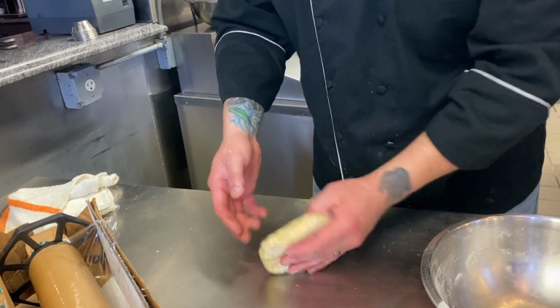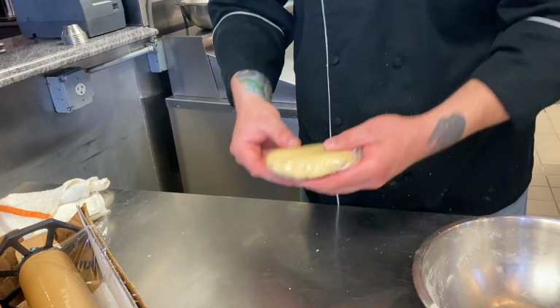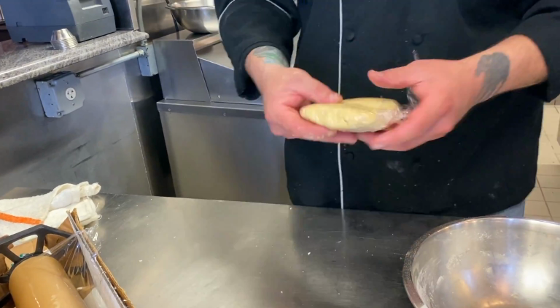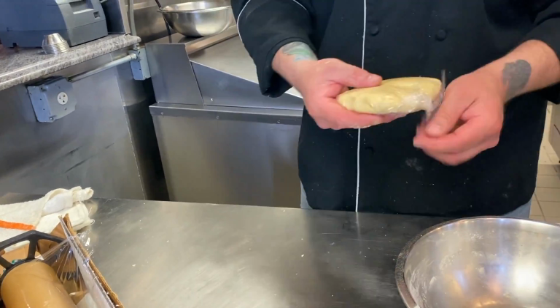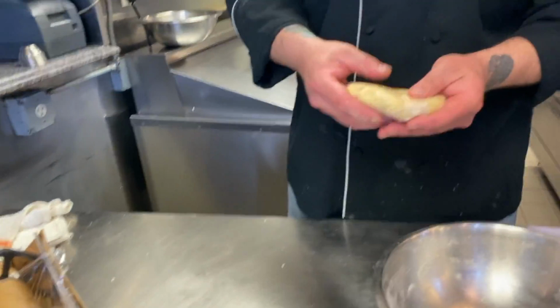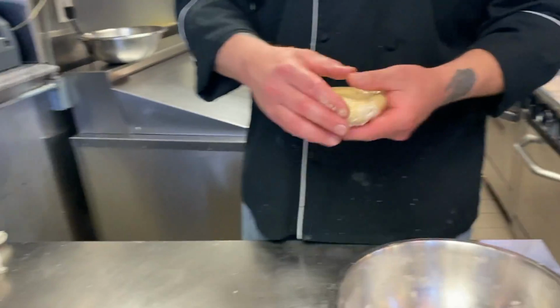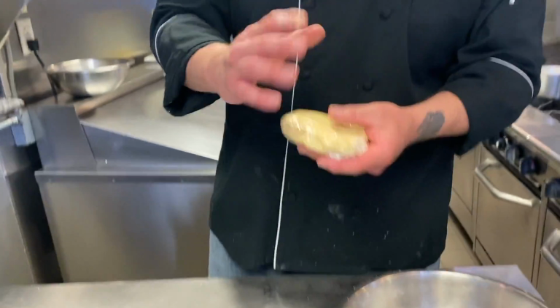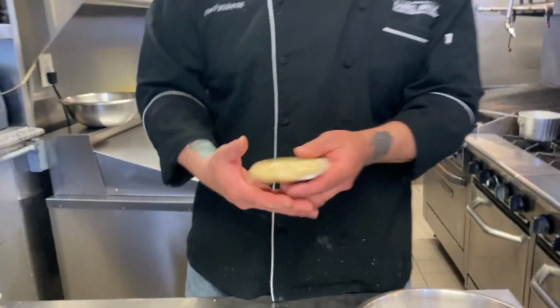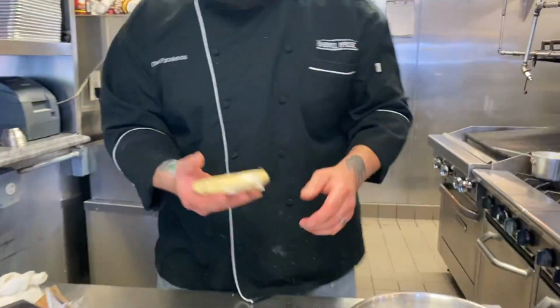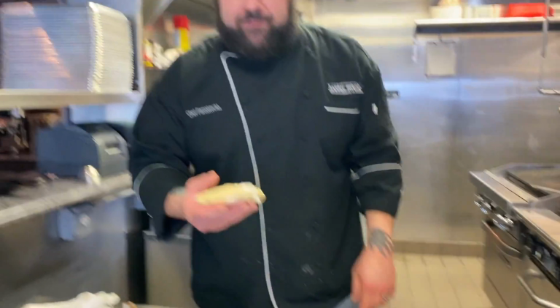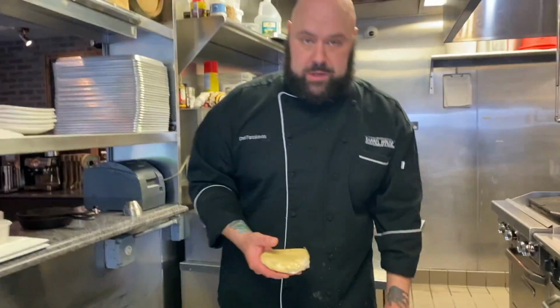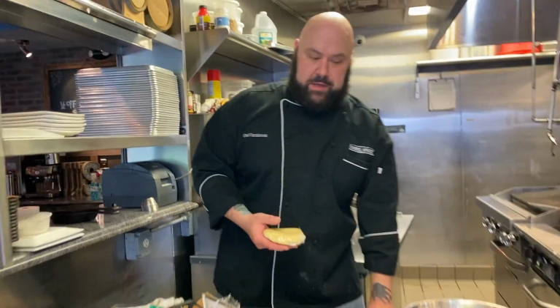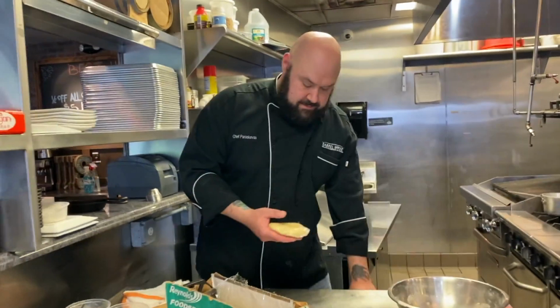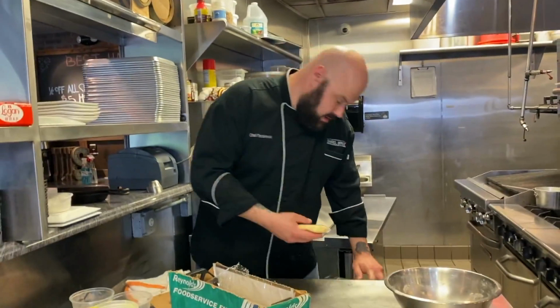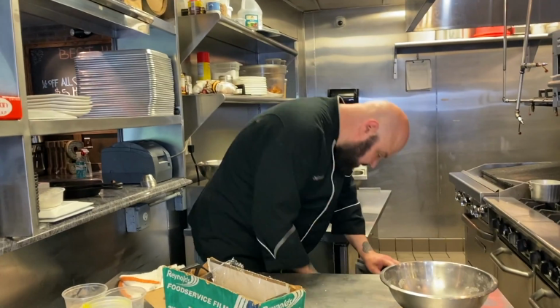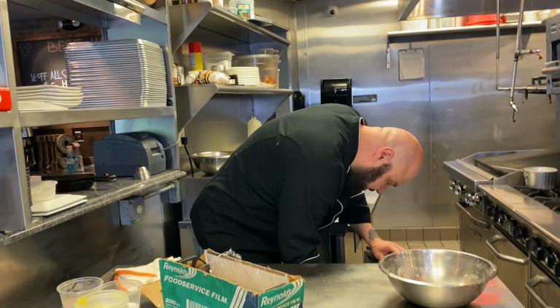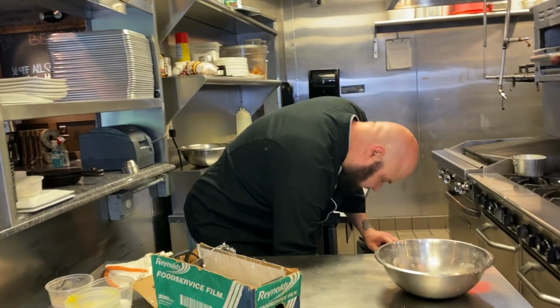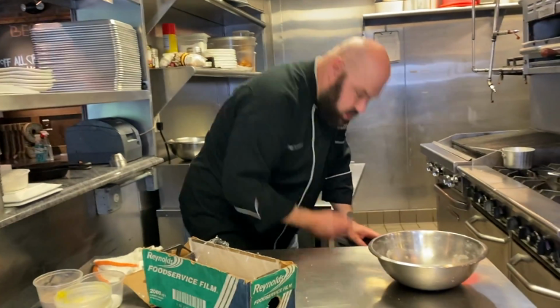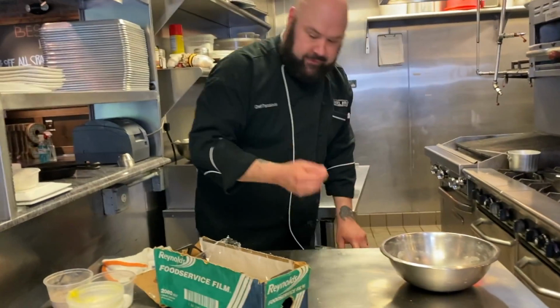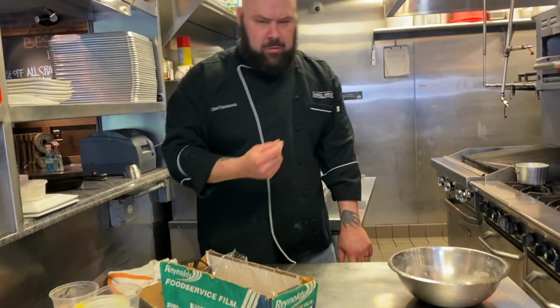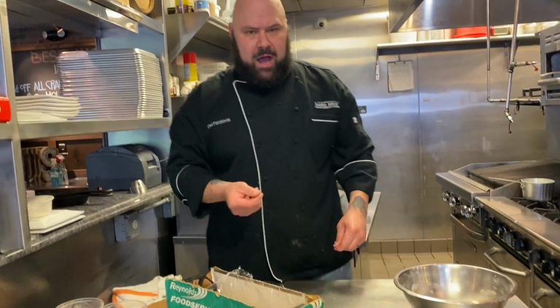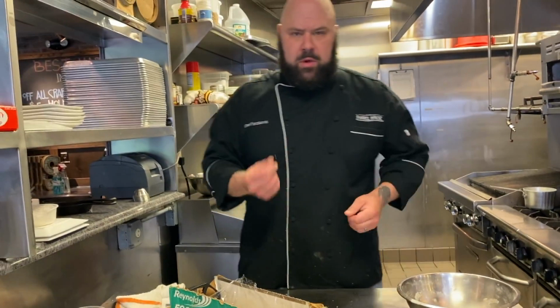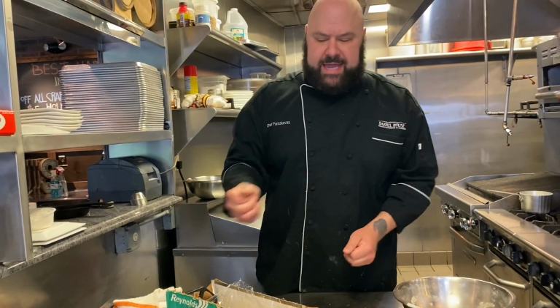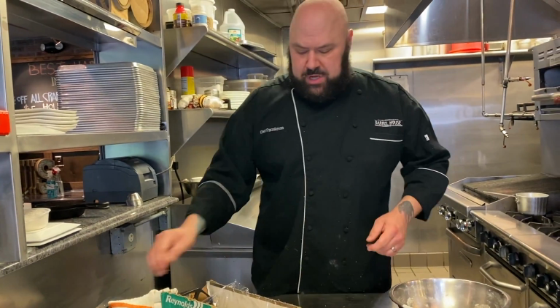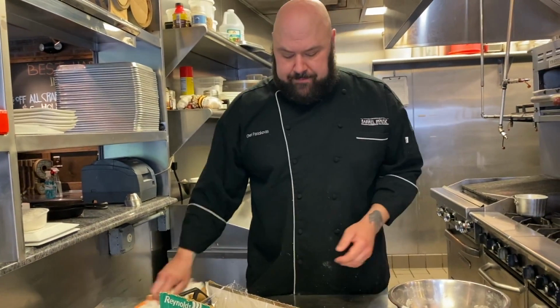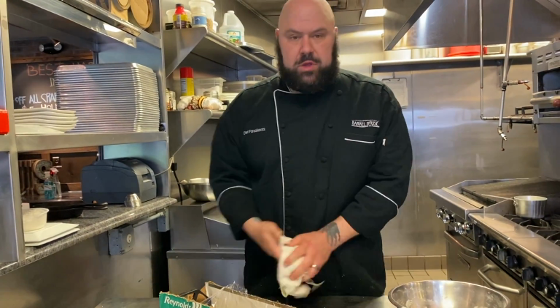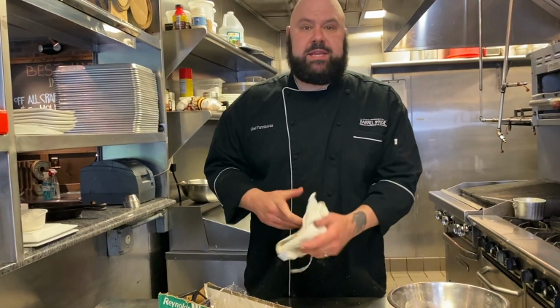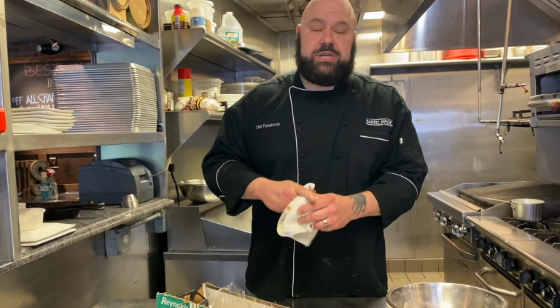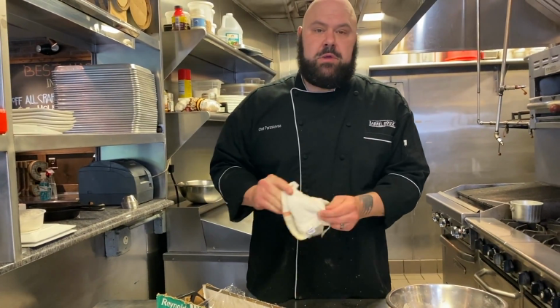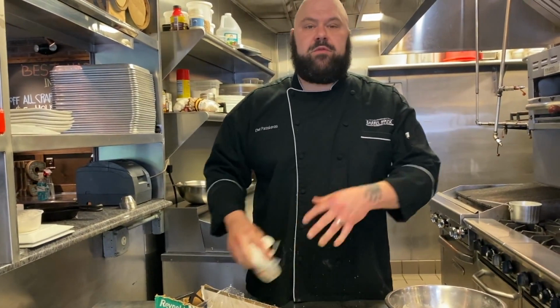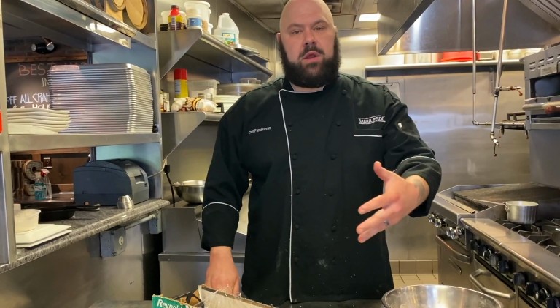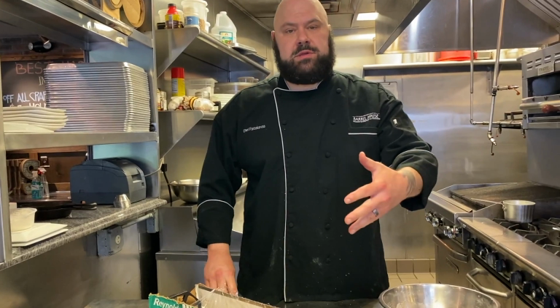This is going to sit in the refrigerator for at least half an hour before we use it. You want it to firm back up and get chilled before you go on and use it.